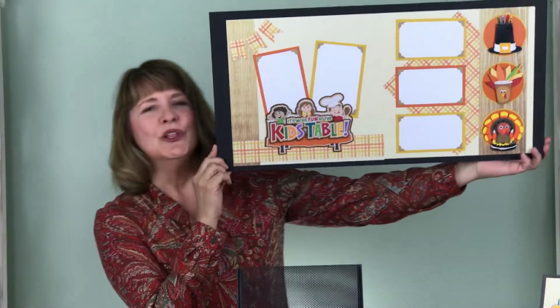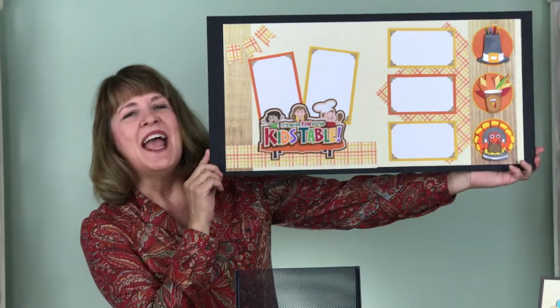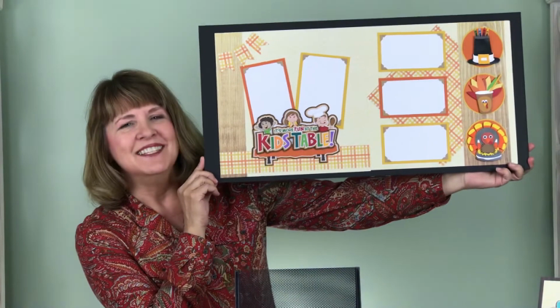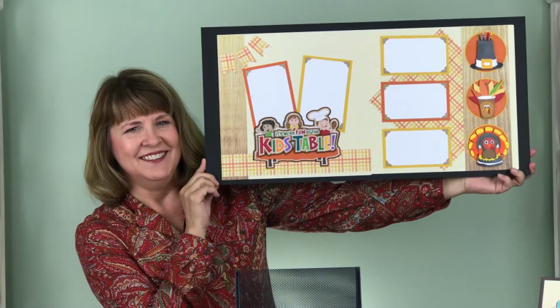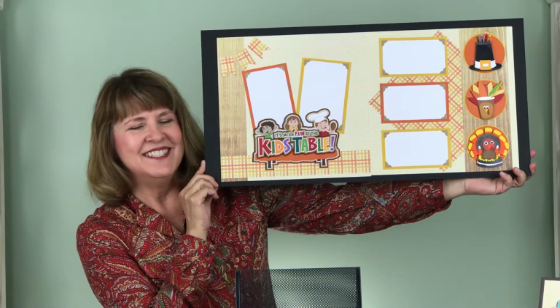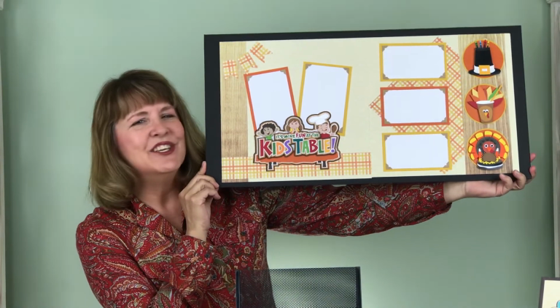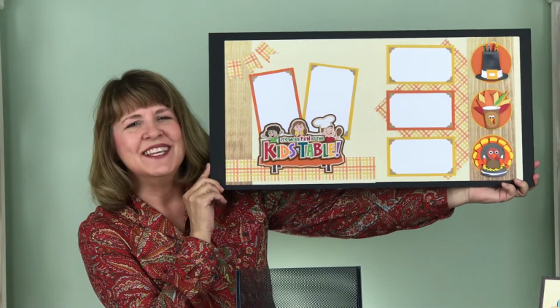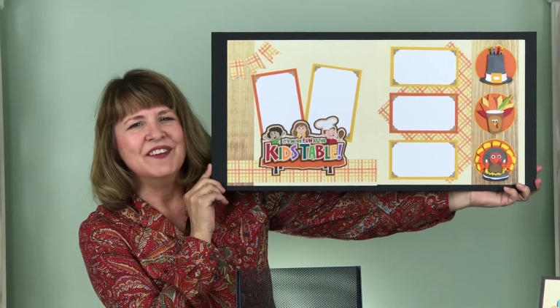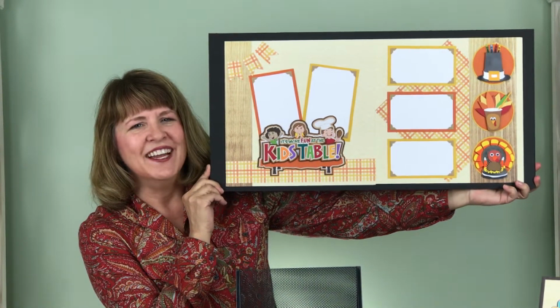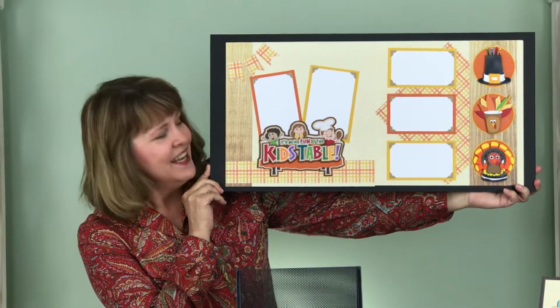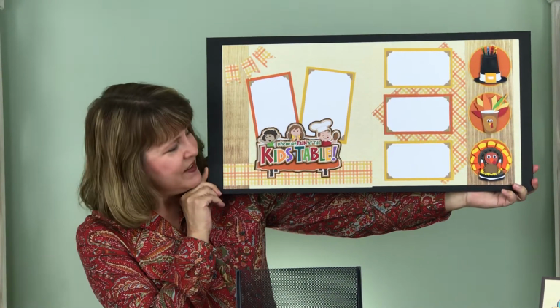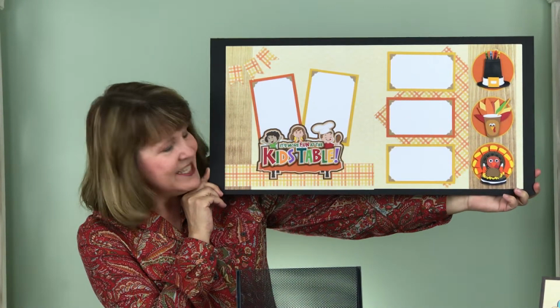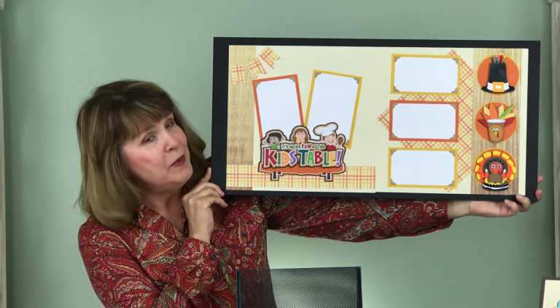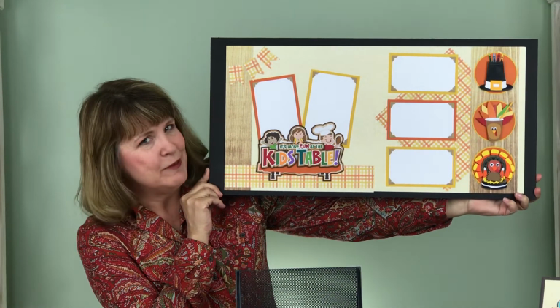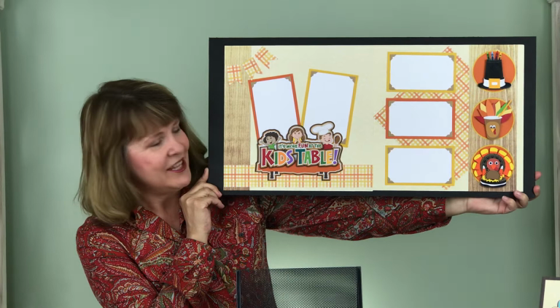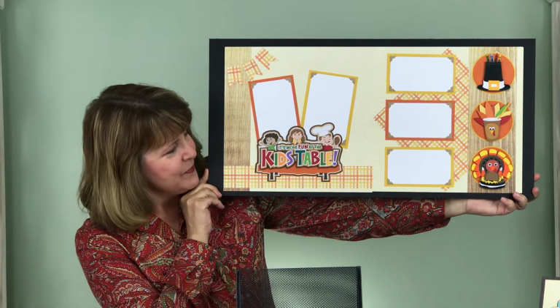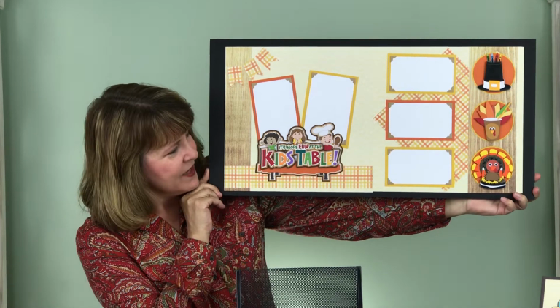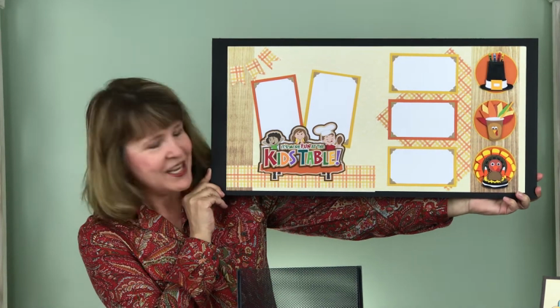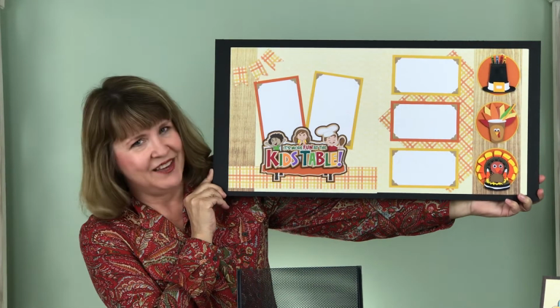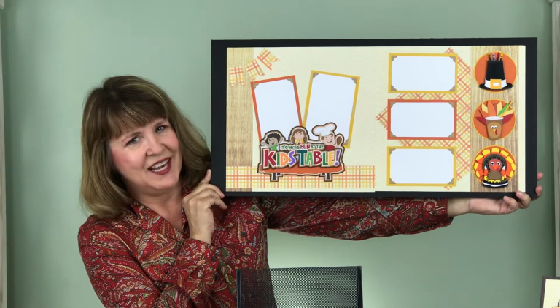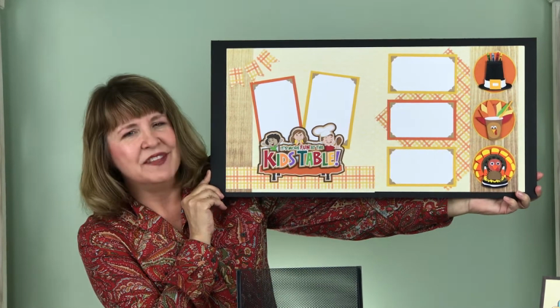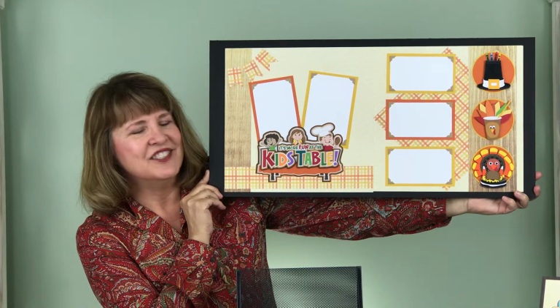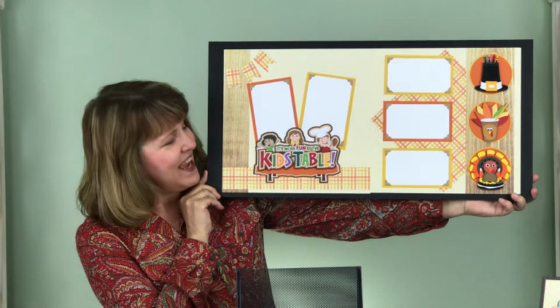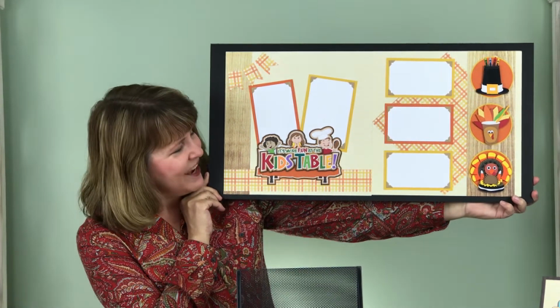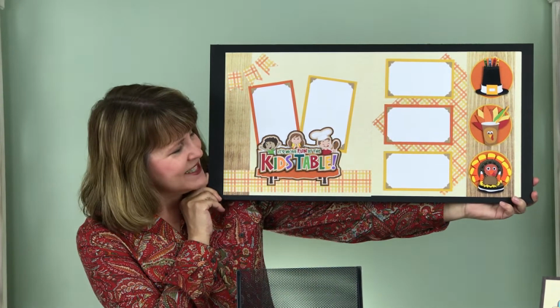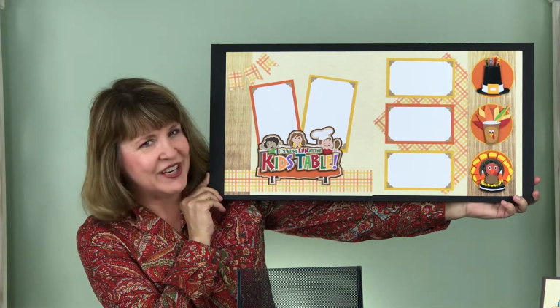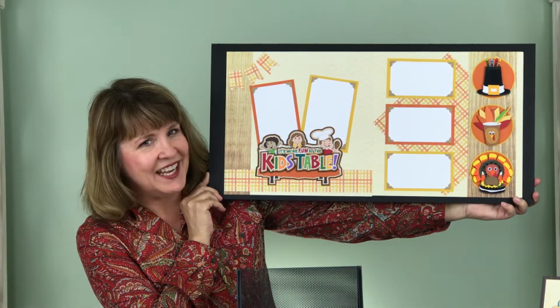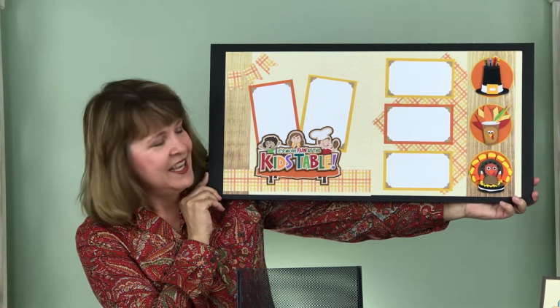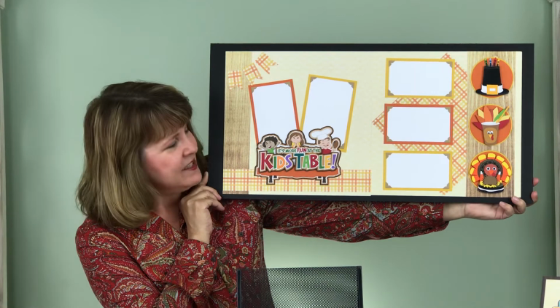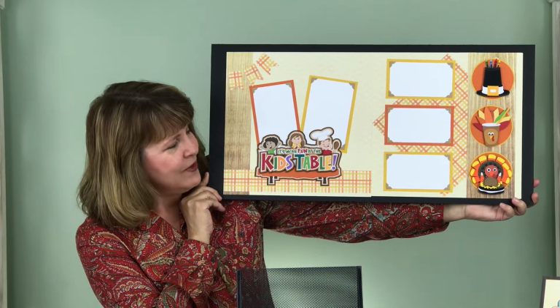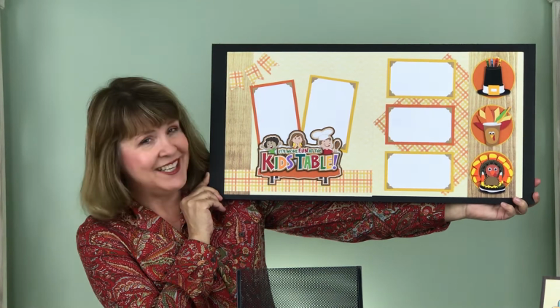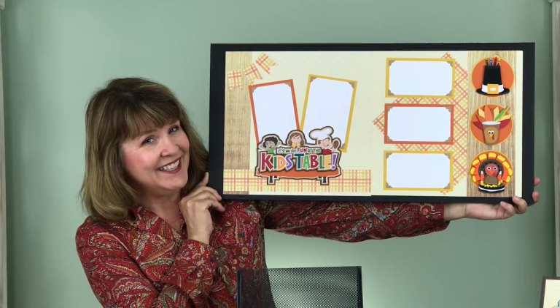Look at this title. See the cute kids having fun — they even got a table with a tablecloth. You gotta love it. I love the little chef hat guy with his little turkey leg. He's already digging in.